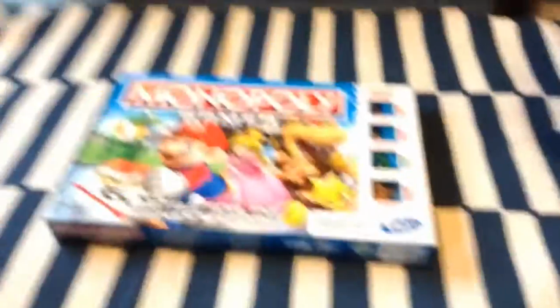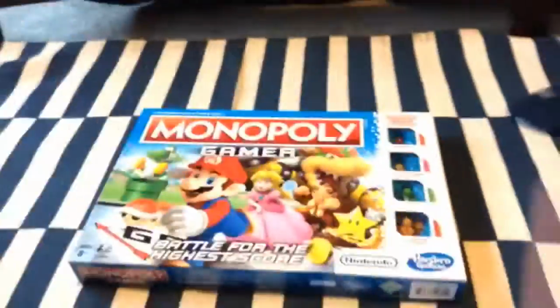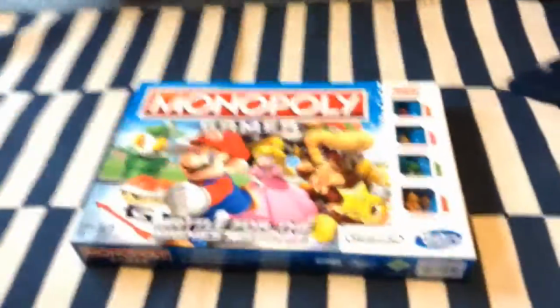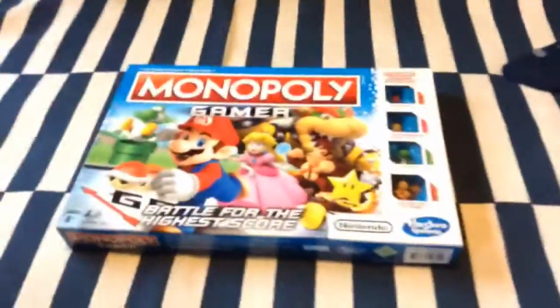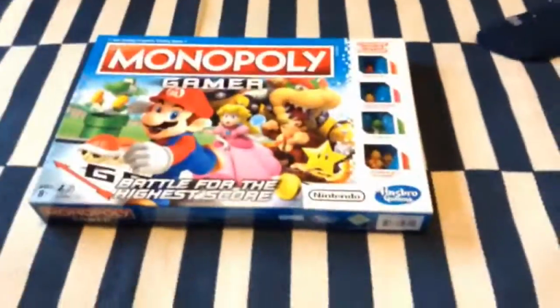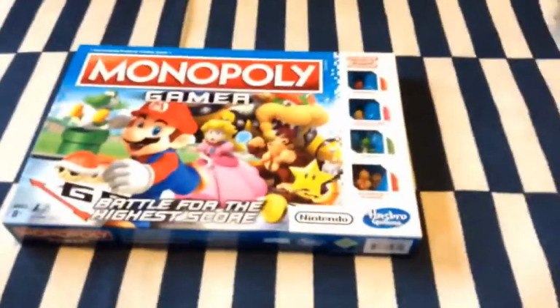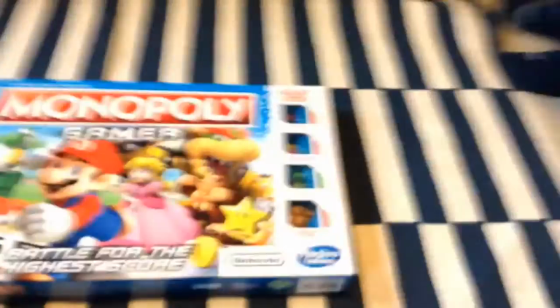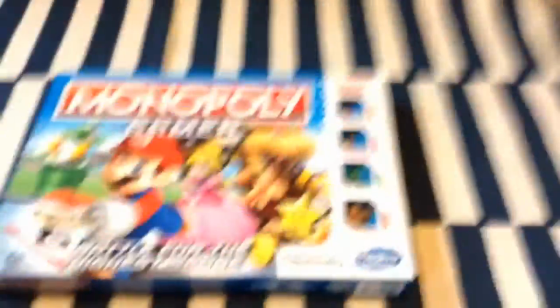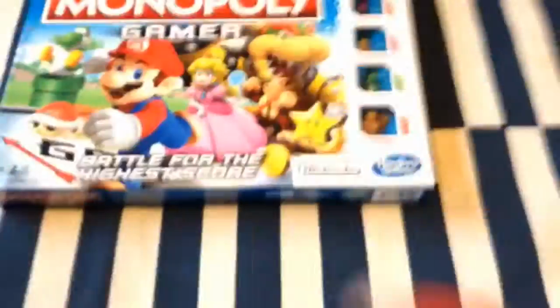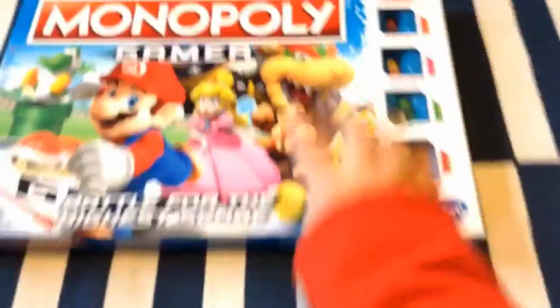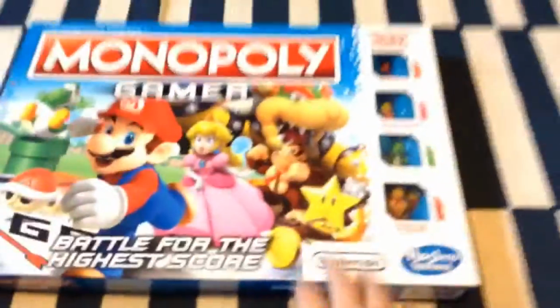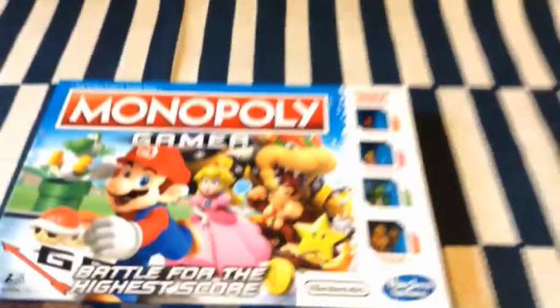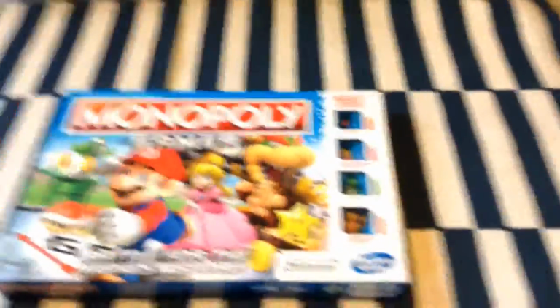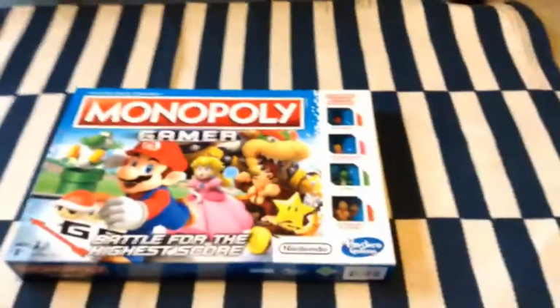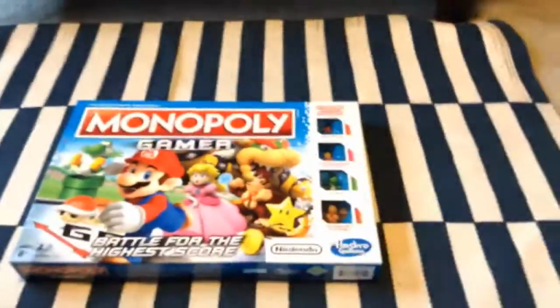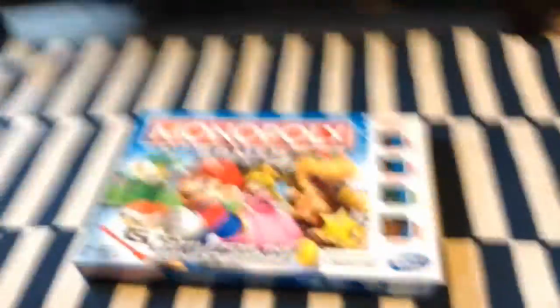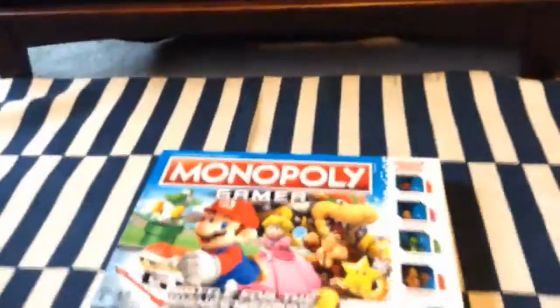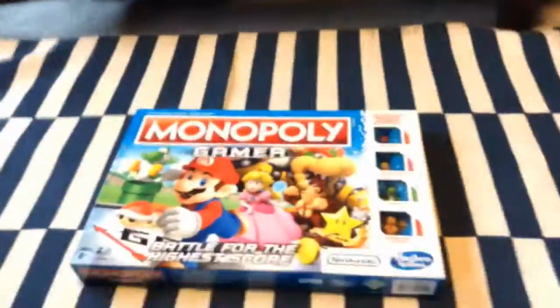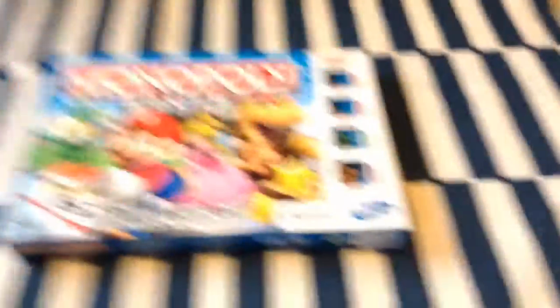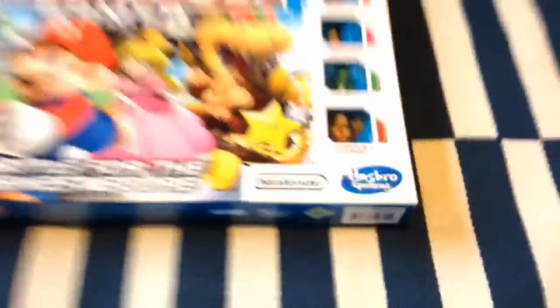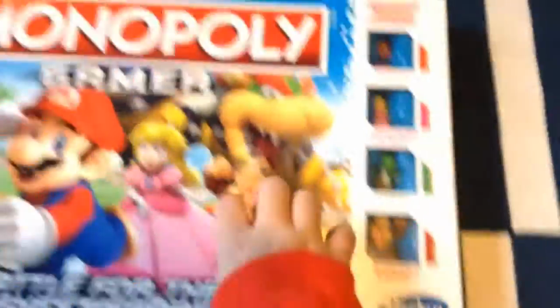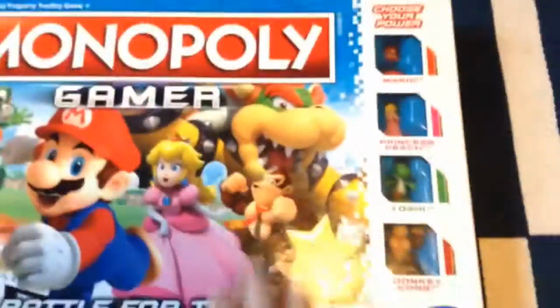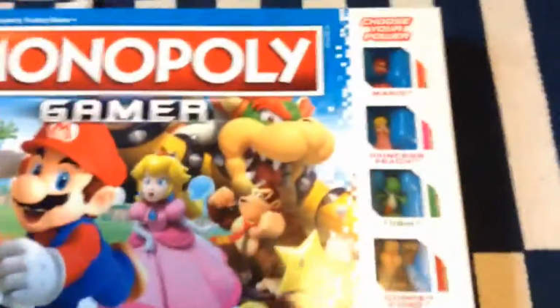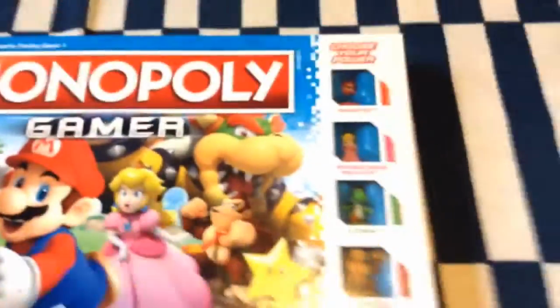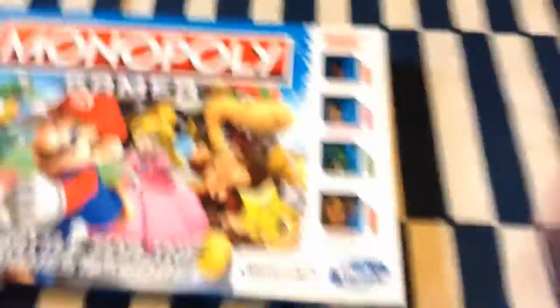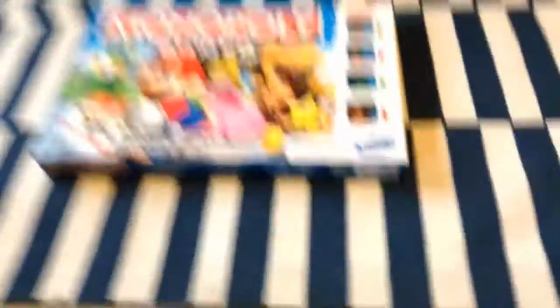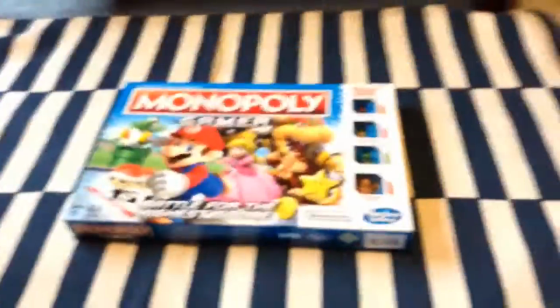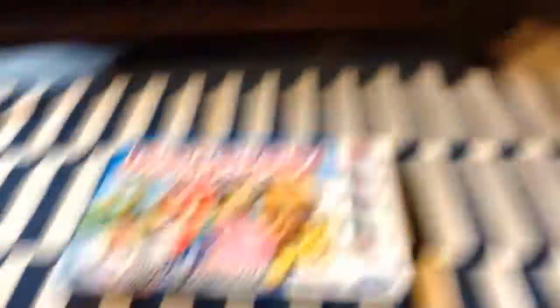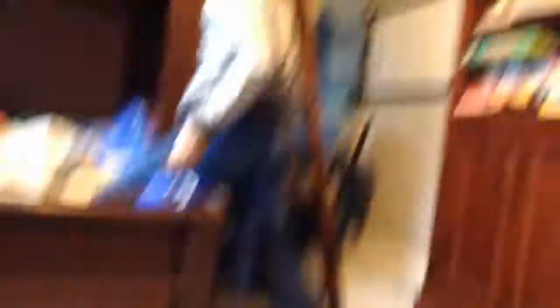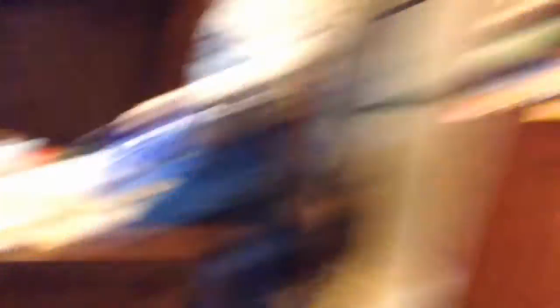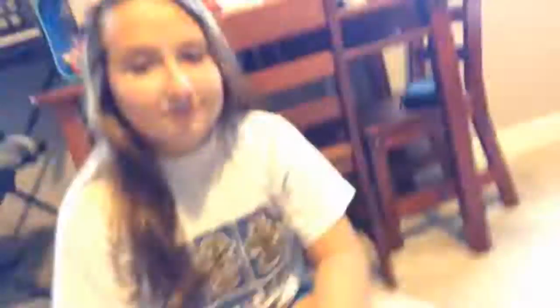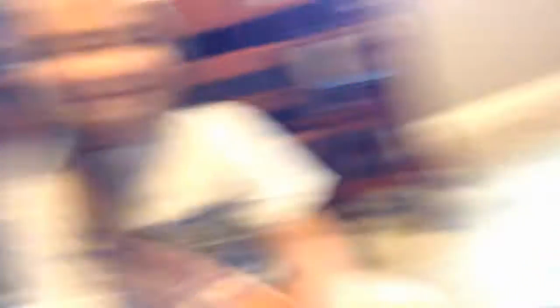Hey guys and girls, Matteo just here. We bought Monopoly Gamer - we bought it at Toys R Us. I'm here with Gregoria and Juana.